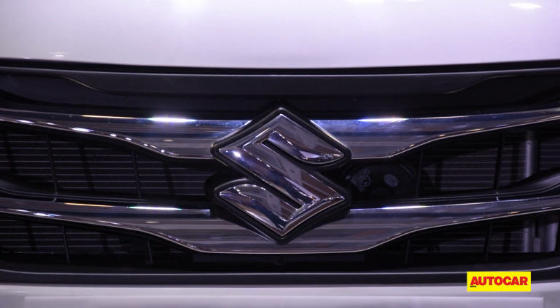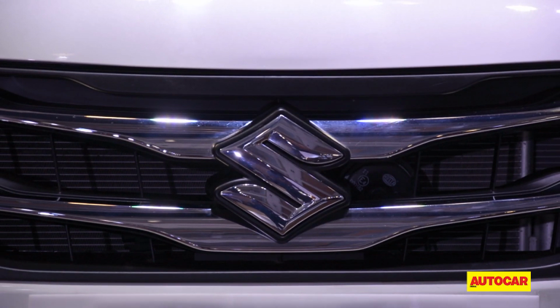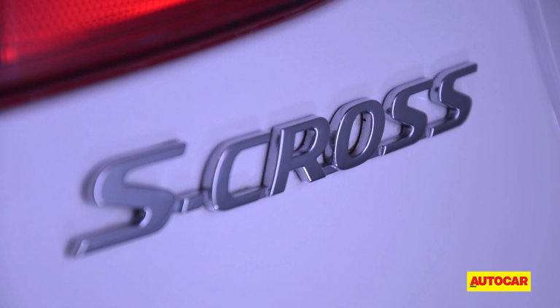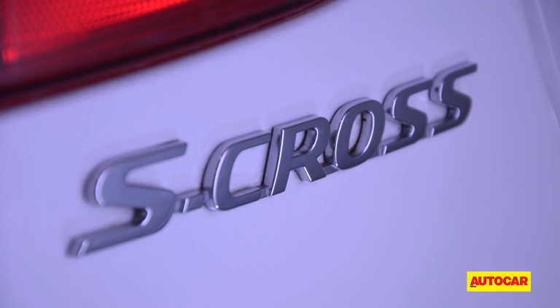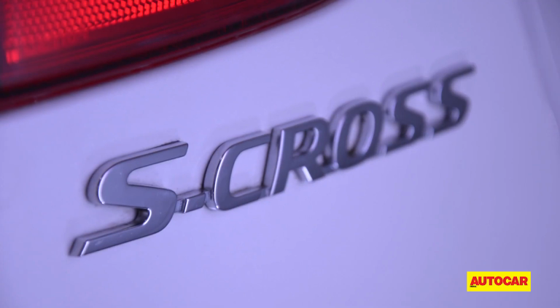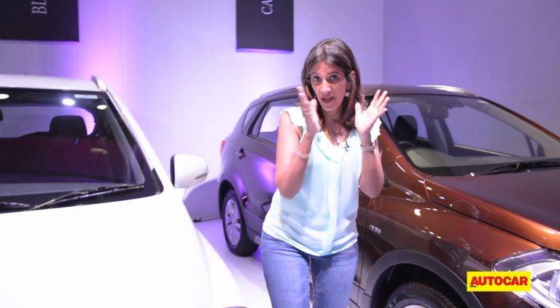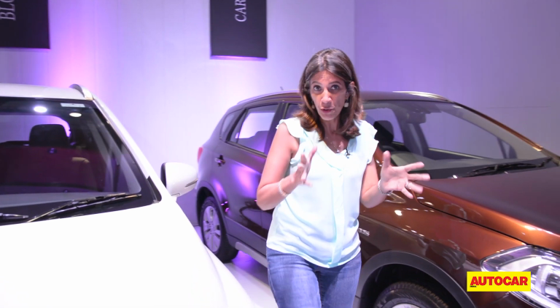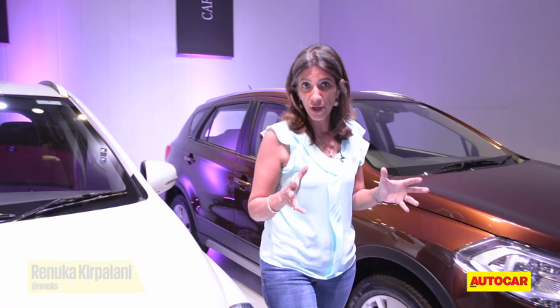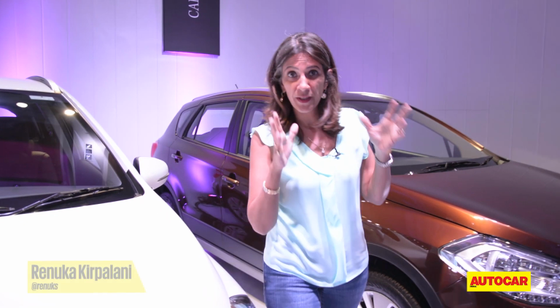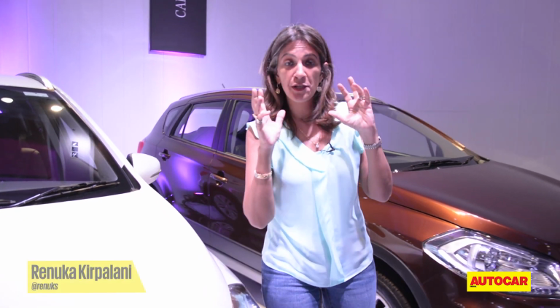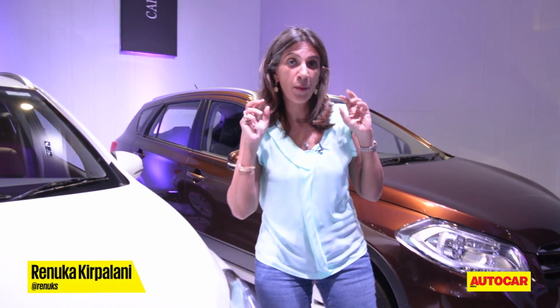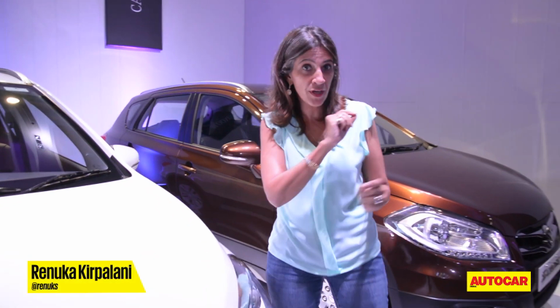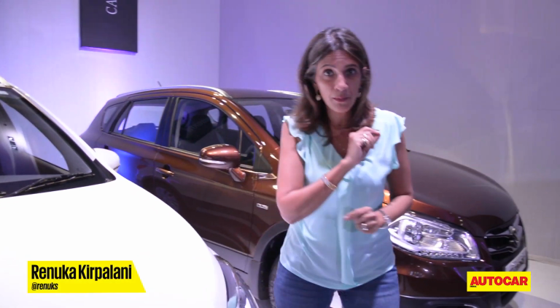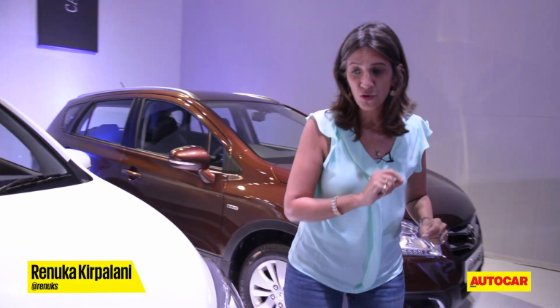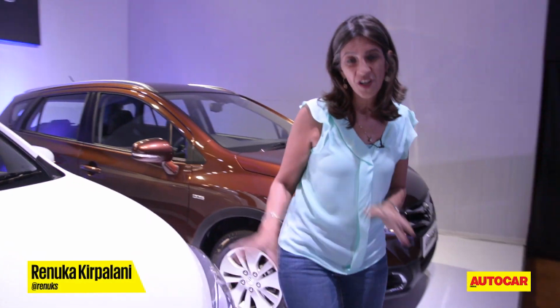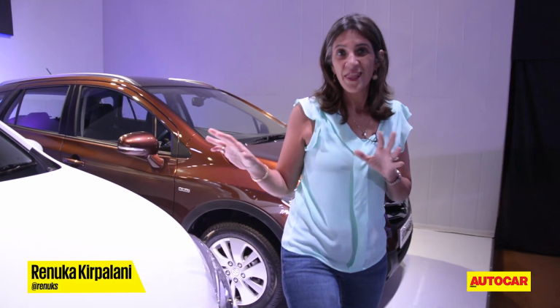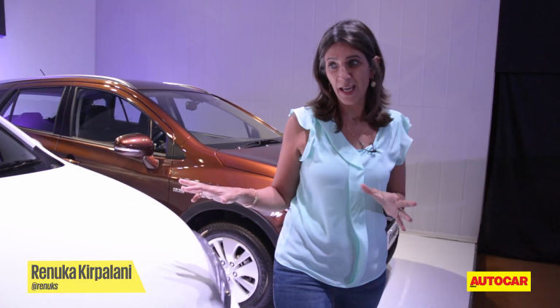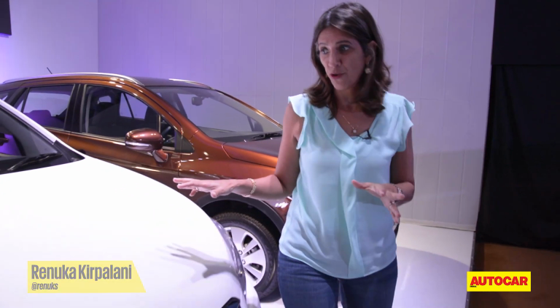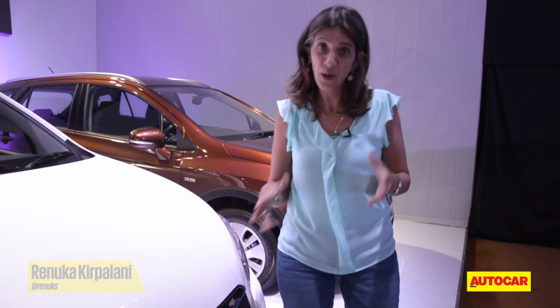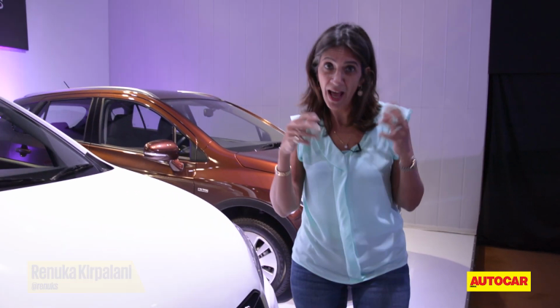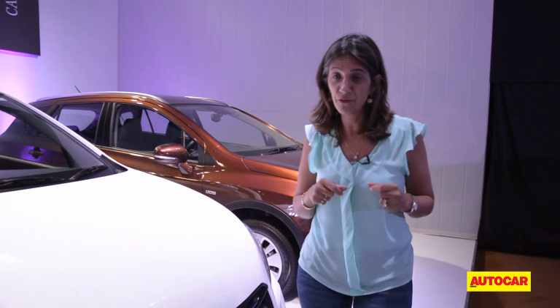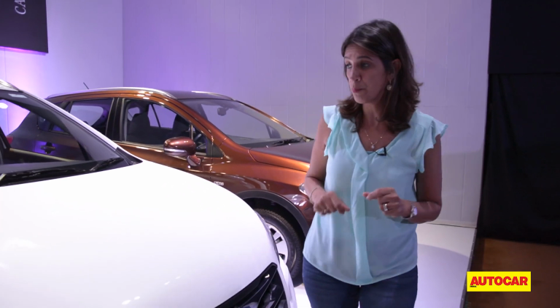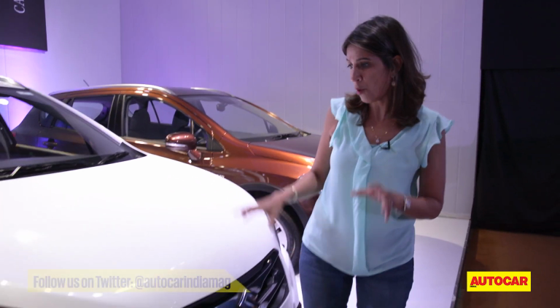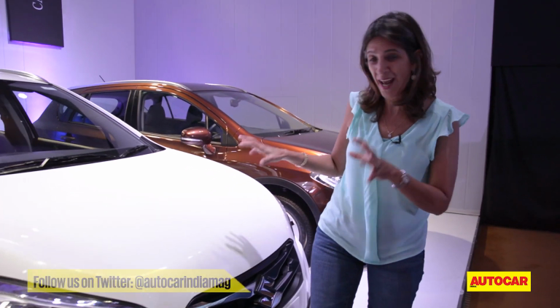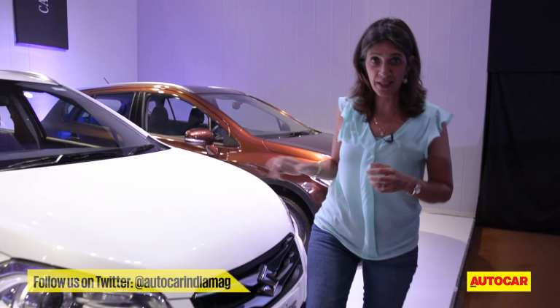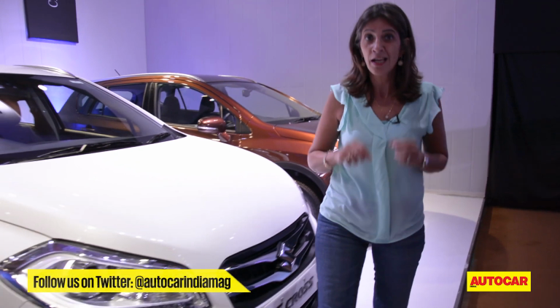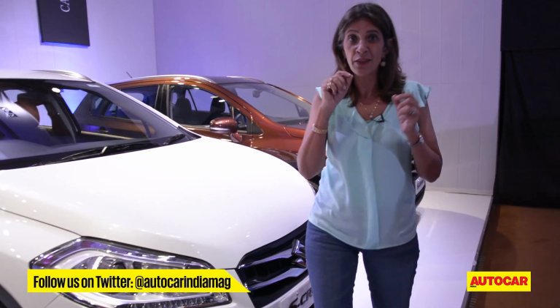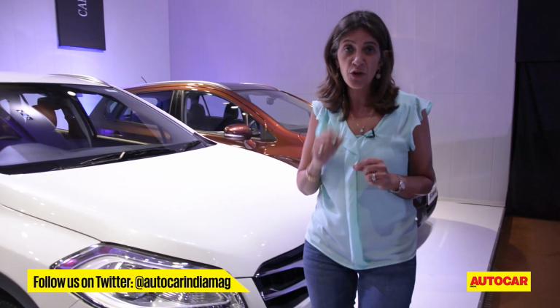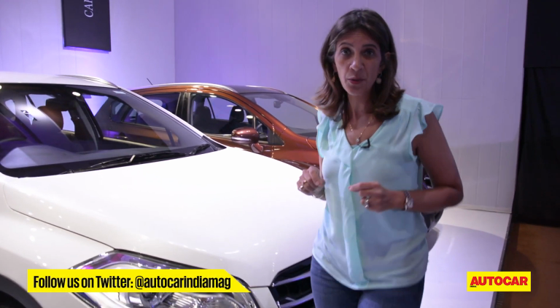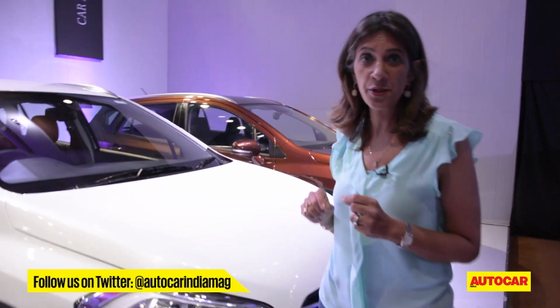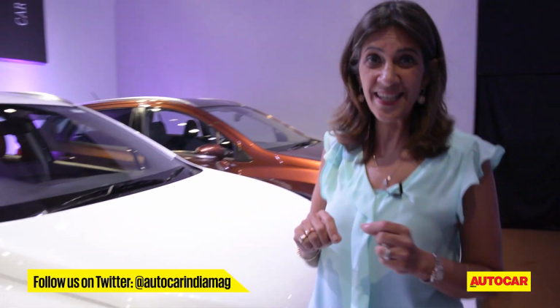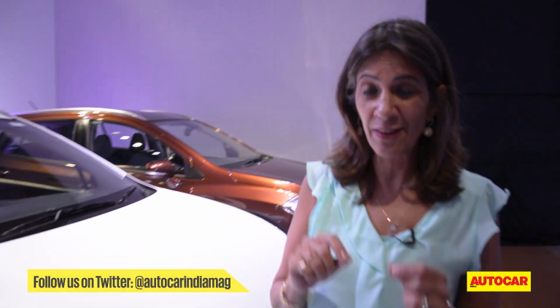Maruti is all set to launch their new product, what they like to call a premium crossover — the S-Cross. We have reviewed it before, but now it's here in the version that we're going to see it in the Indian market.